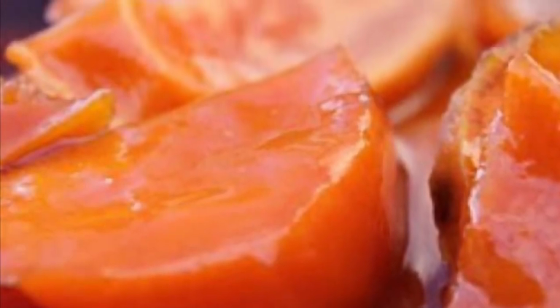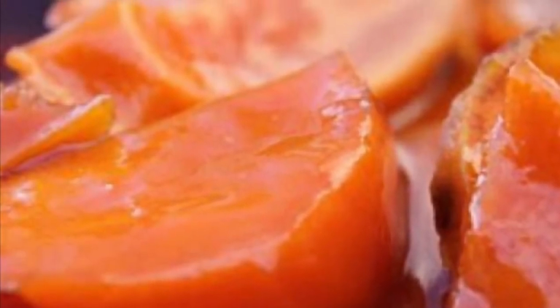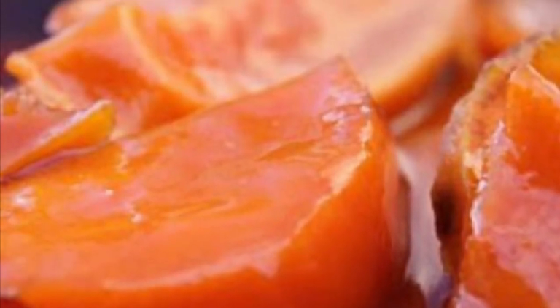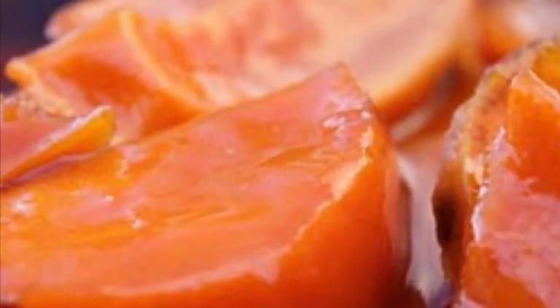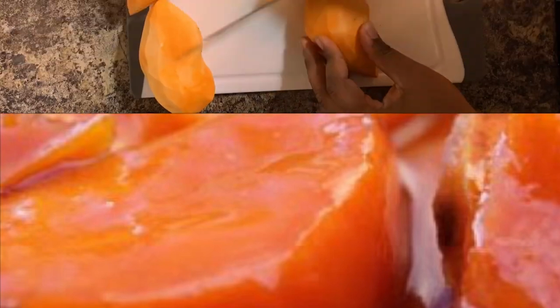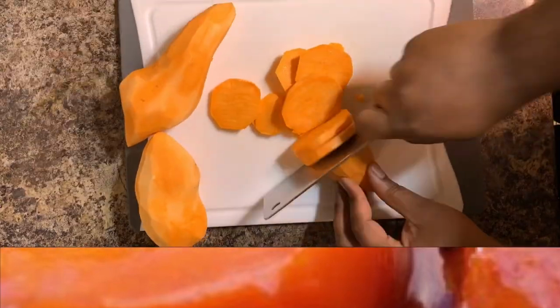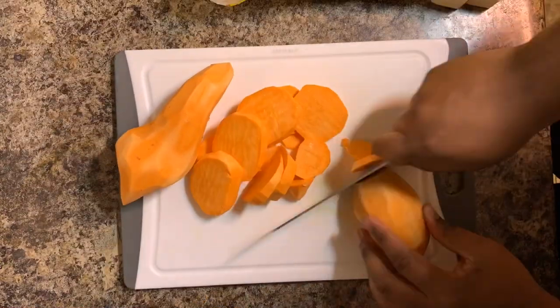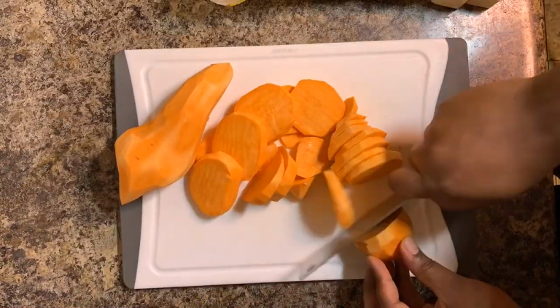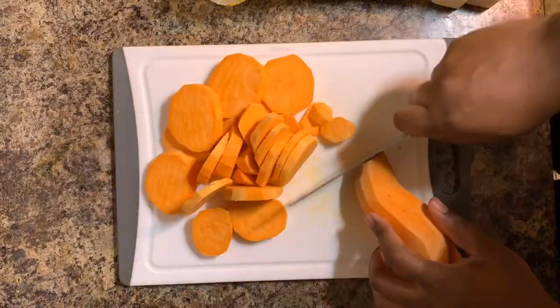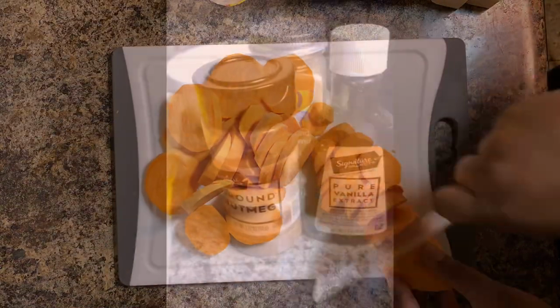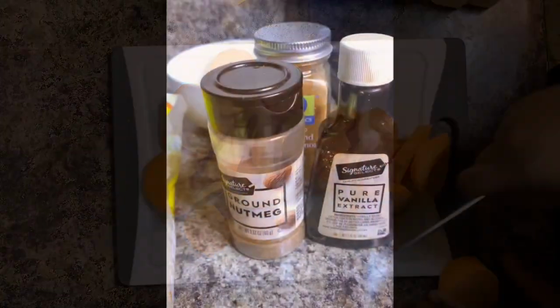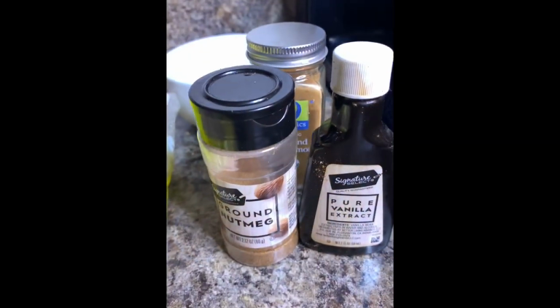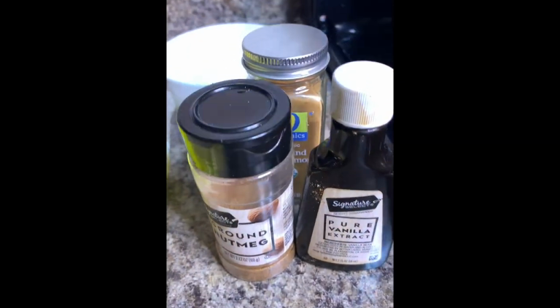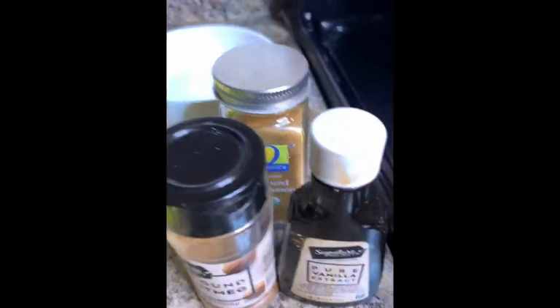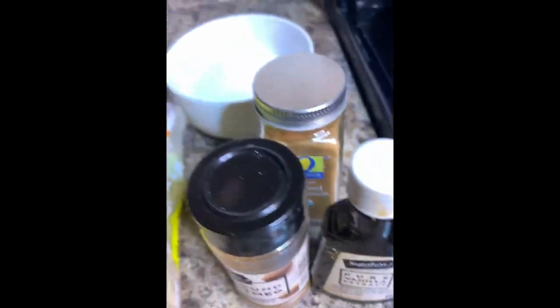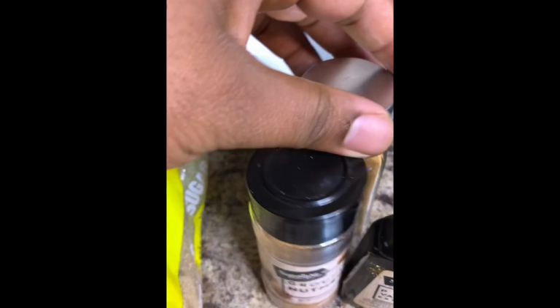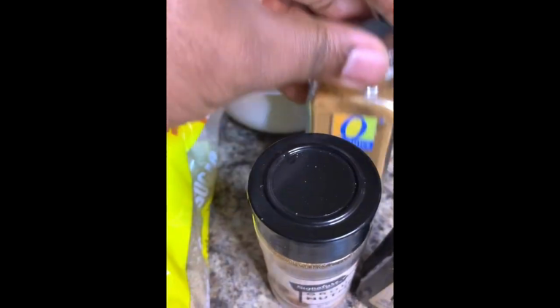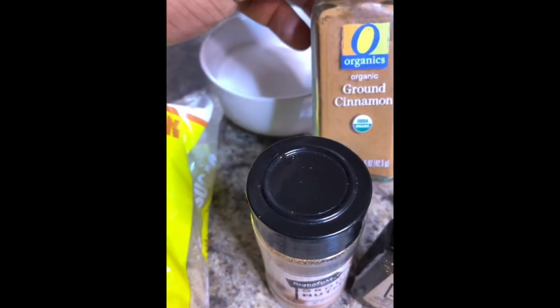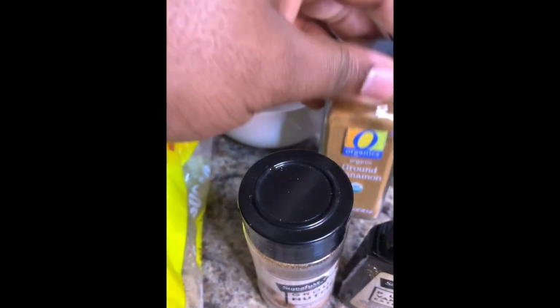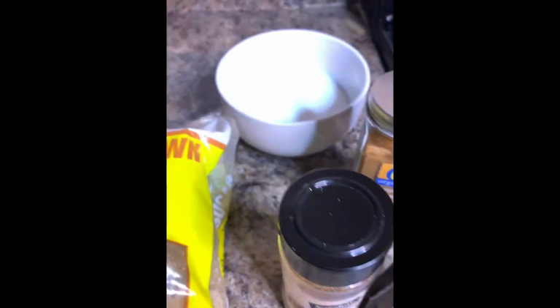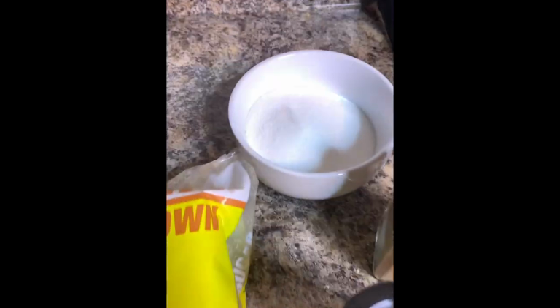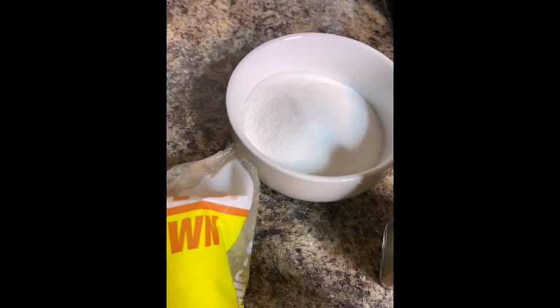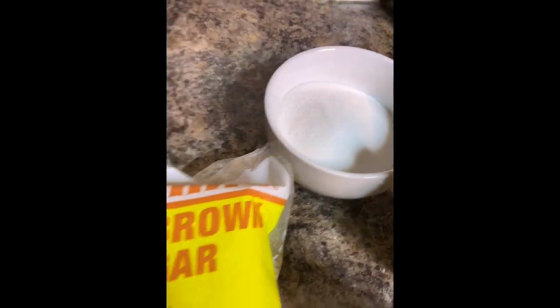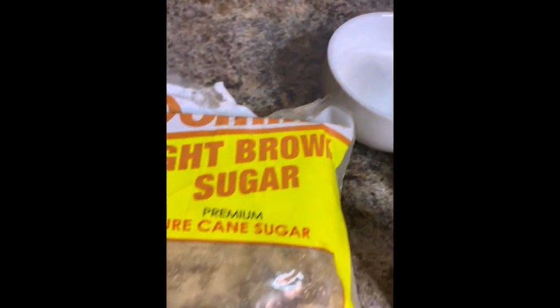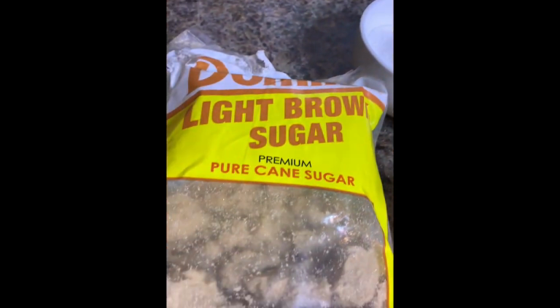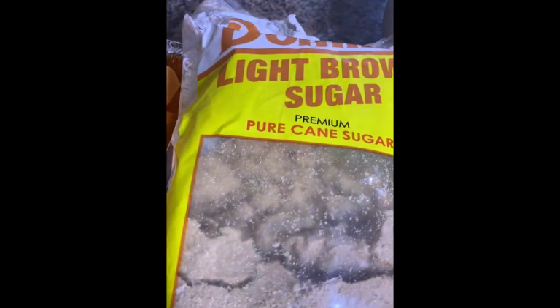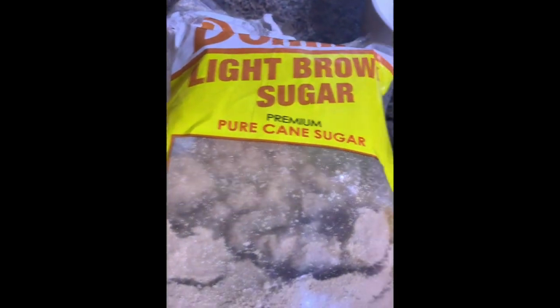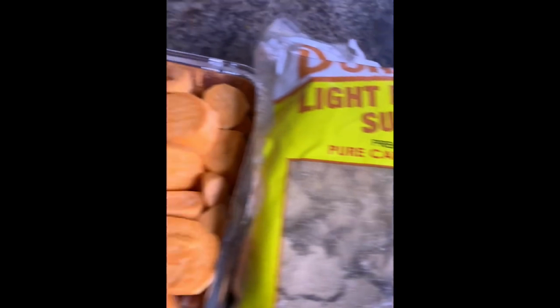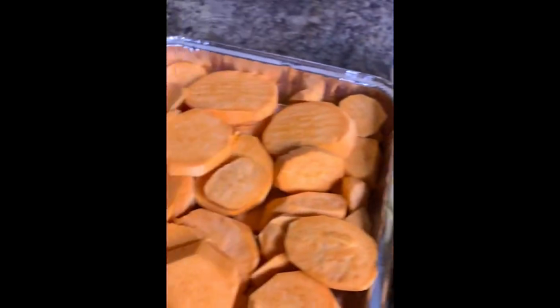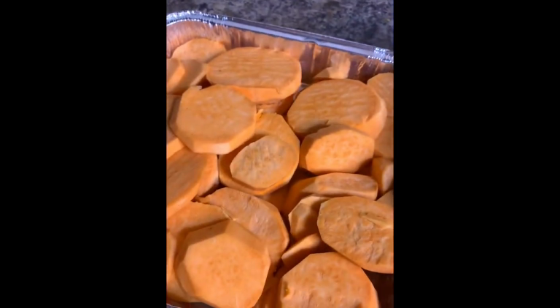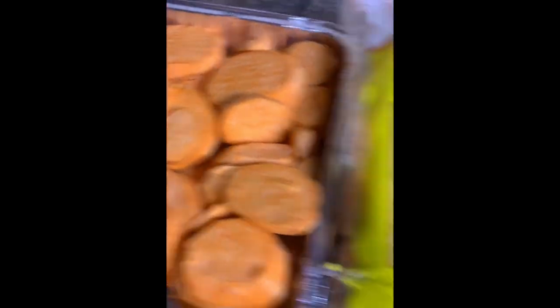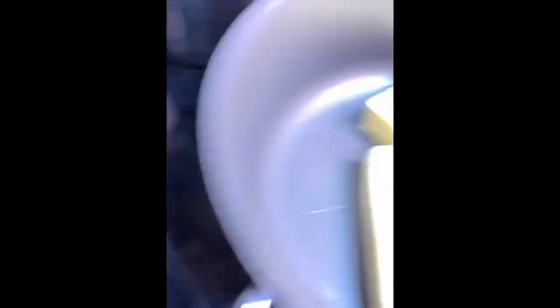You can dice your candy yams how you like, but I like to cut them into circles. We're going to start off with some ground nutmeg, pure vanilla extract, ground cinnamon, one cup of sugar, about one cup of brown sugar, your yams, and butter.